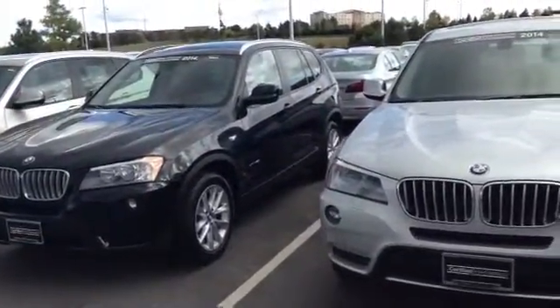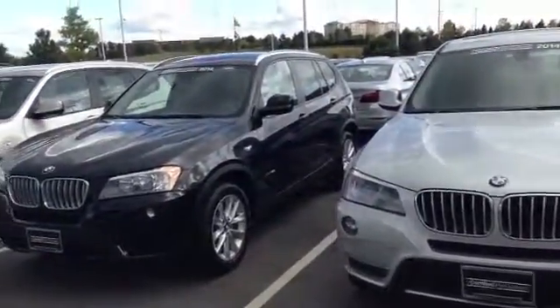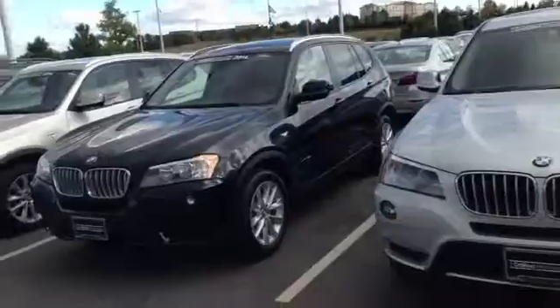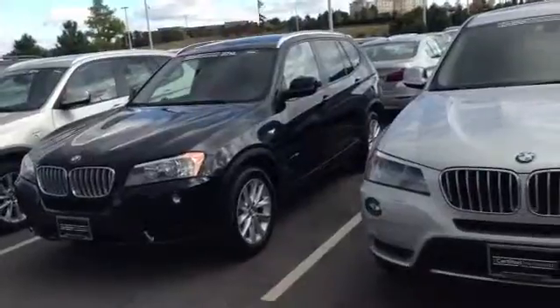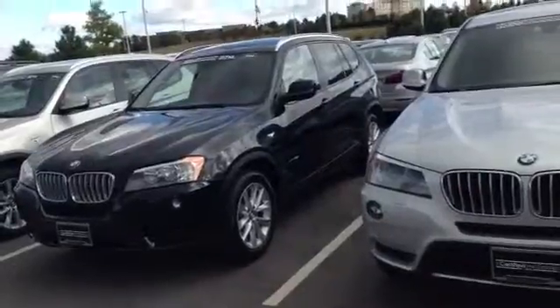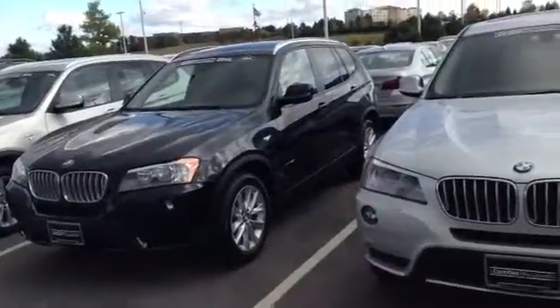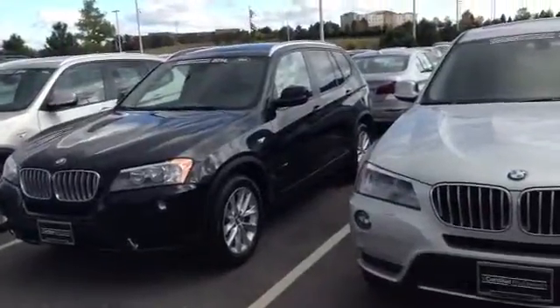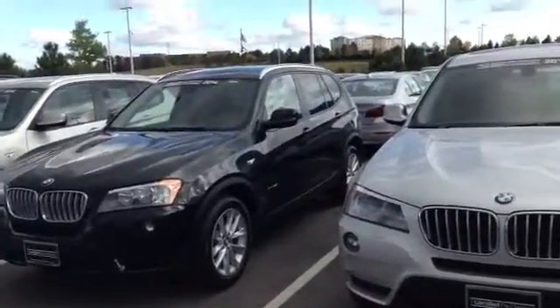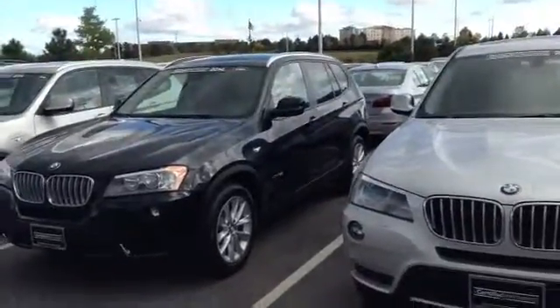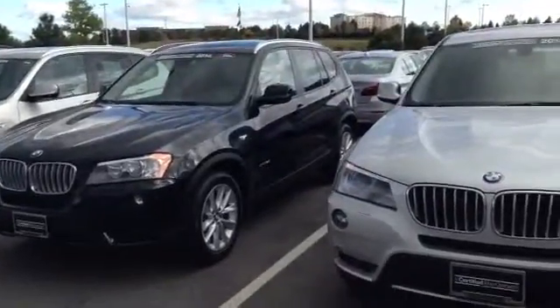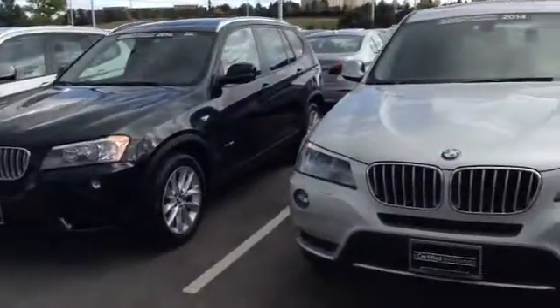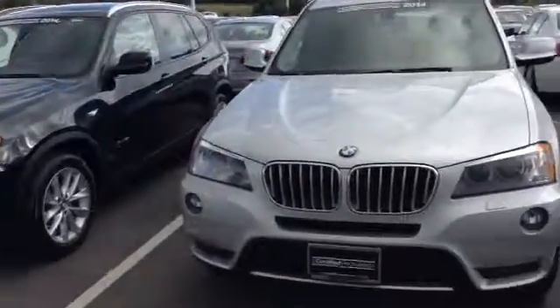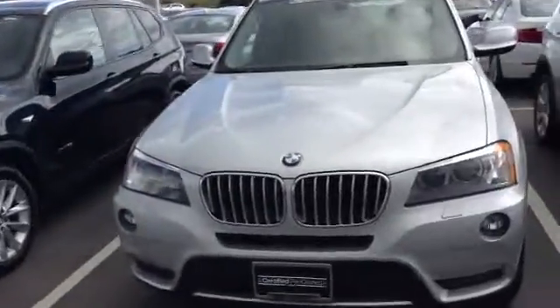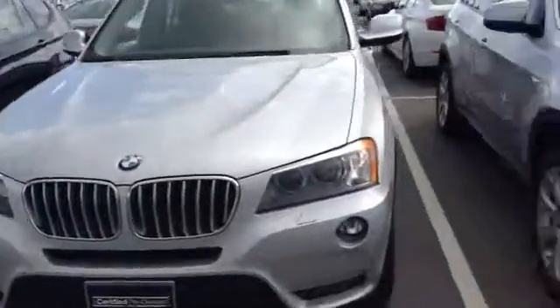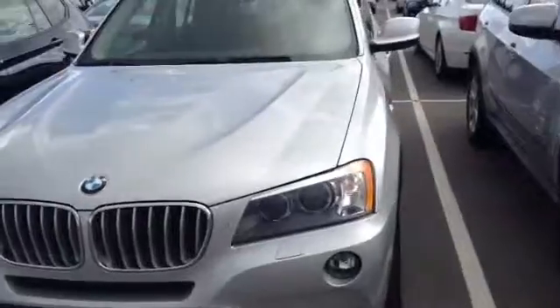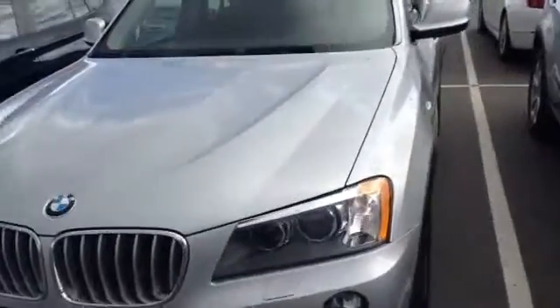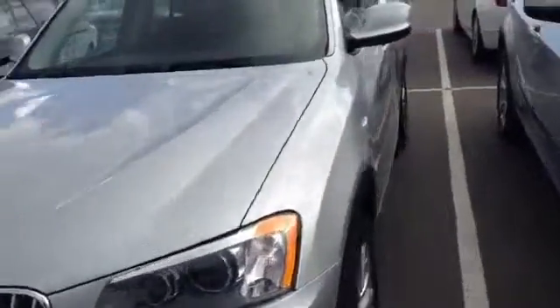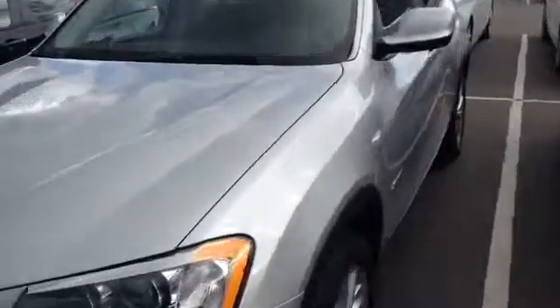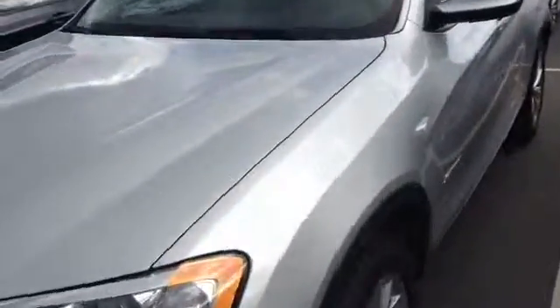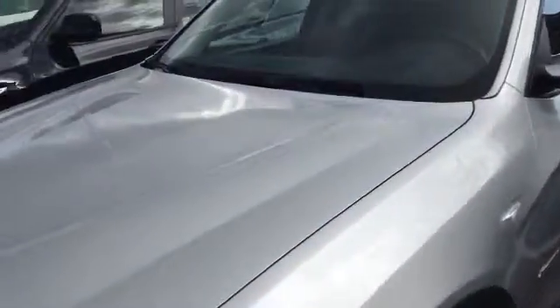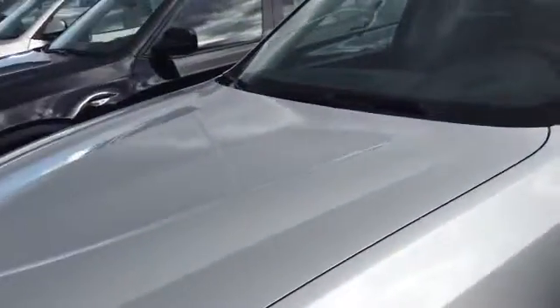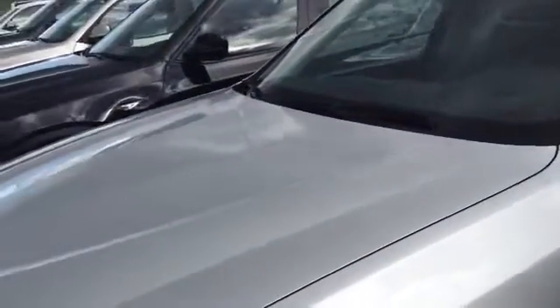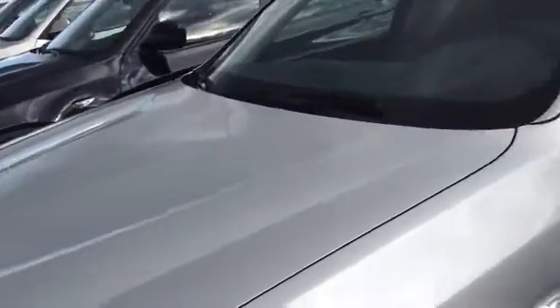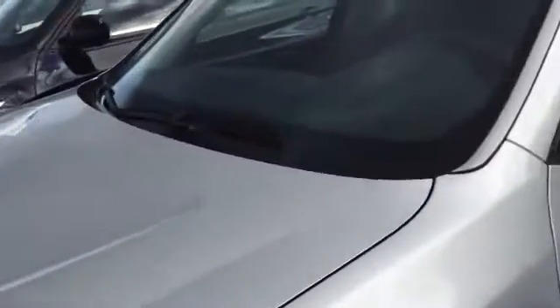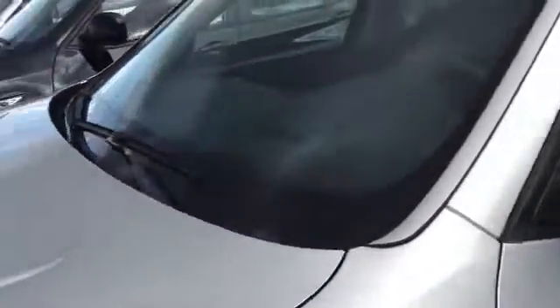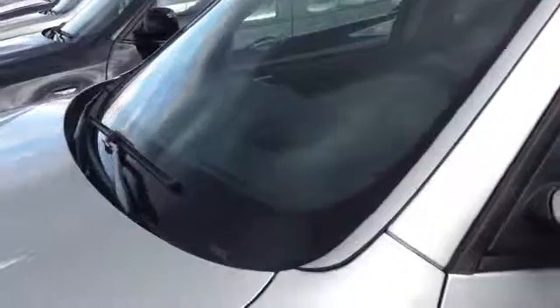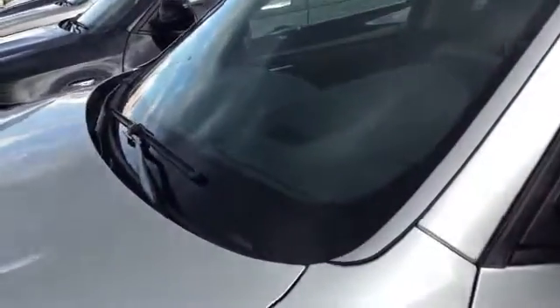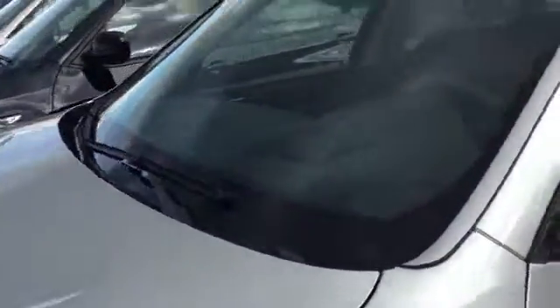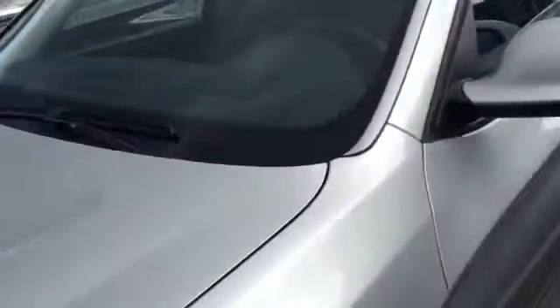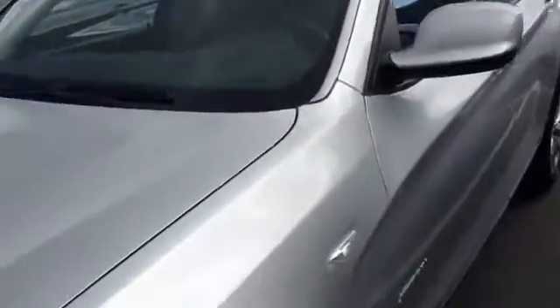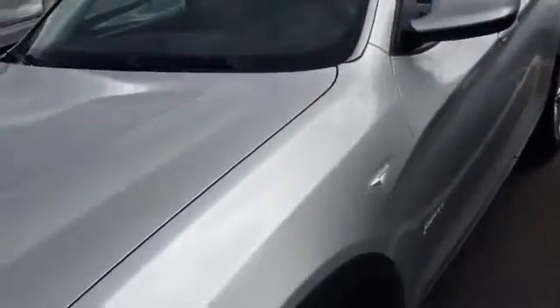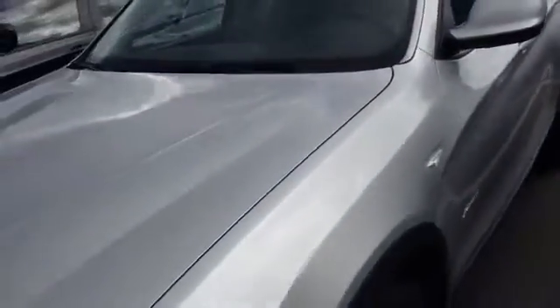They all seem to have the tech package, which is going to give you the navigation and backup camera. And they do also all seem to have the premium package as well, which is going to give you your comfort access and upgrade you to the leather seats and the wood grain trim.